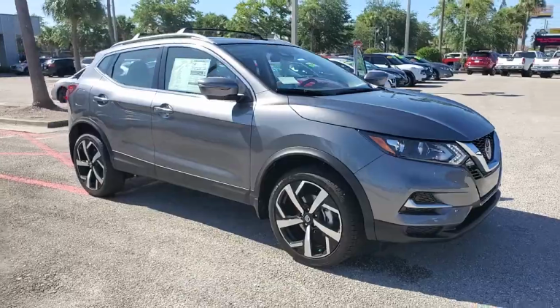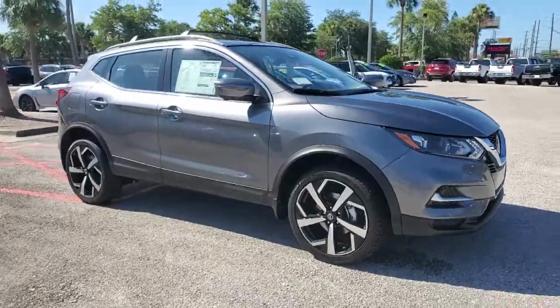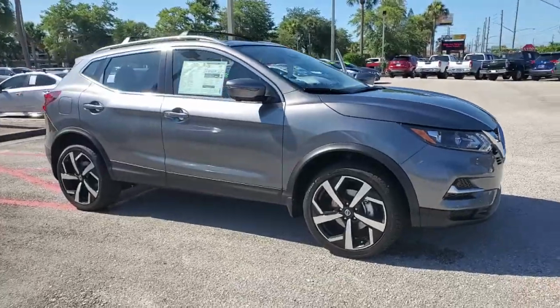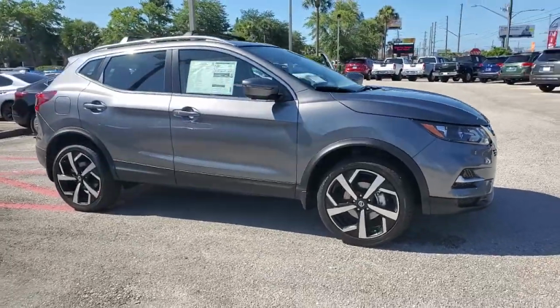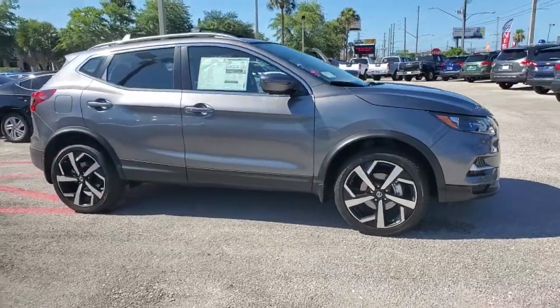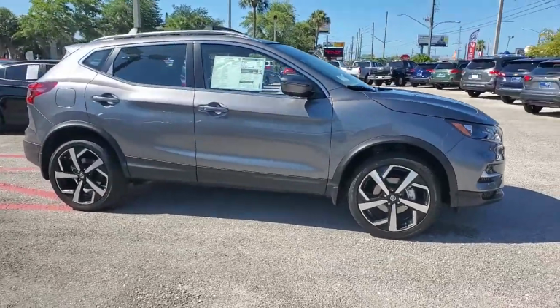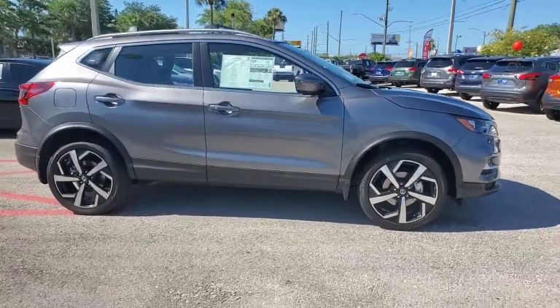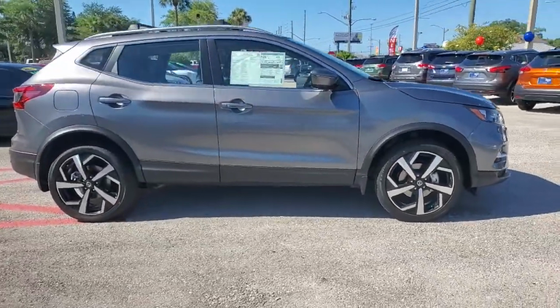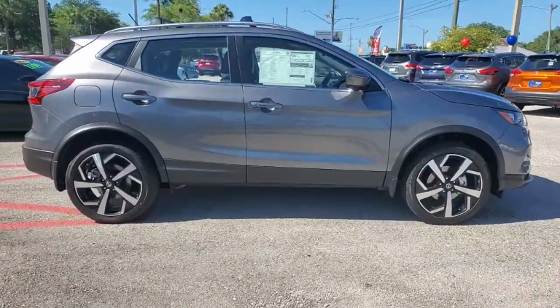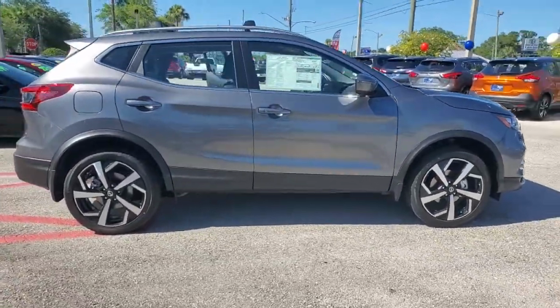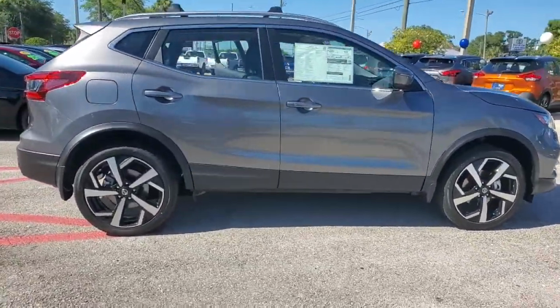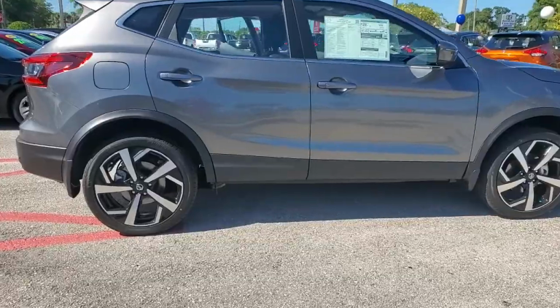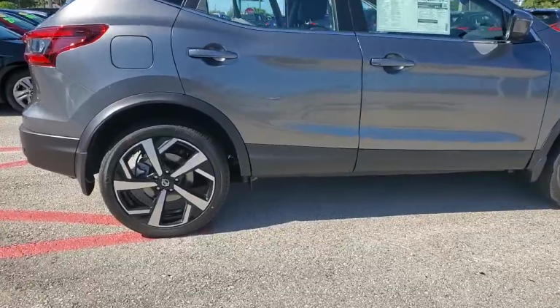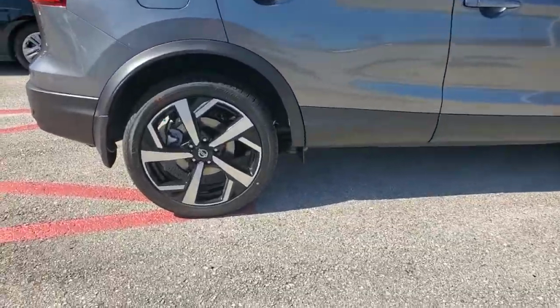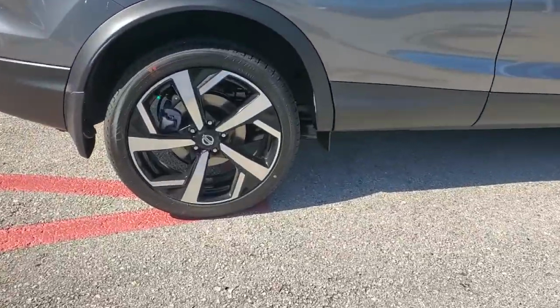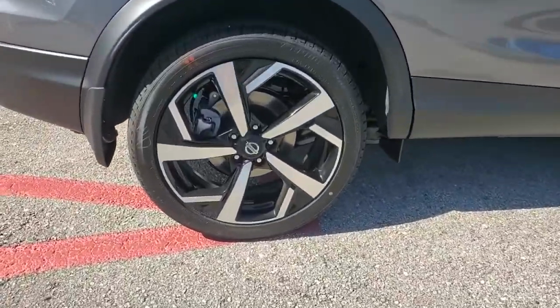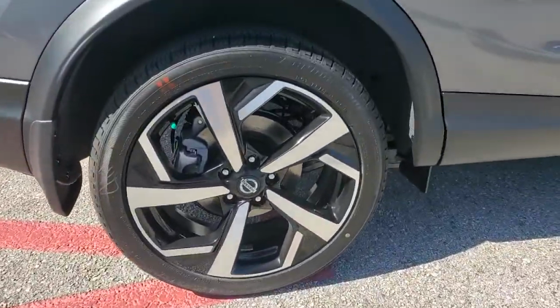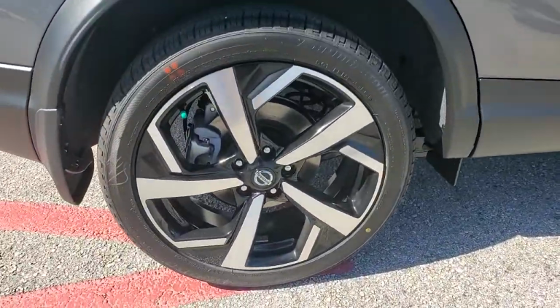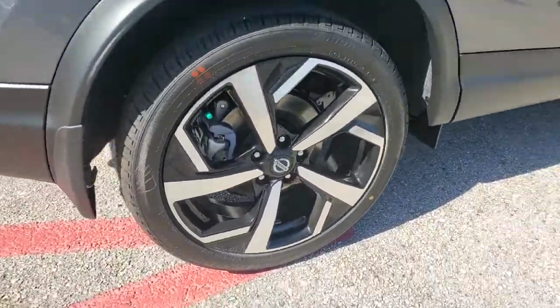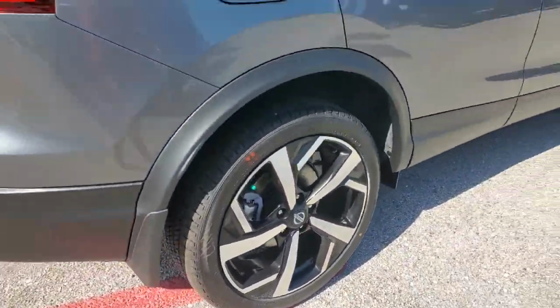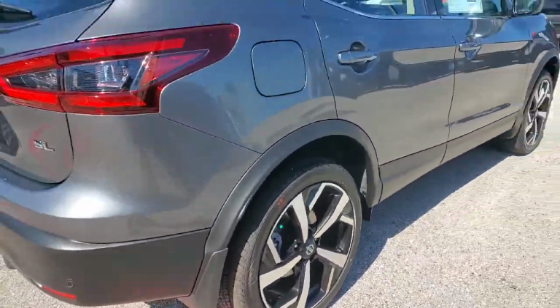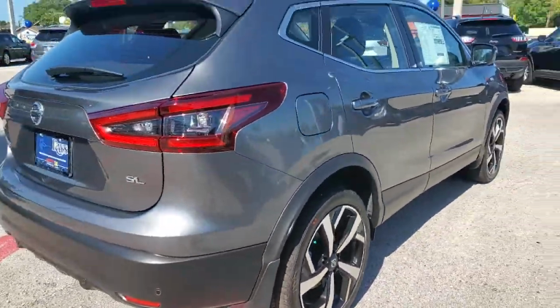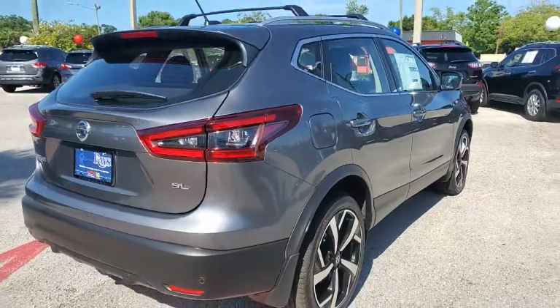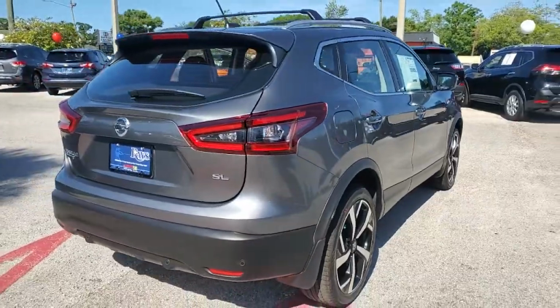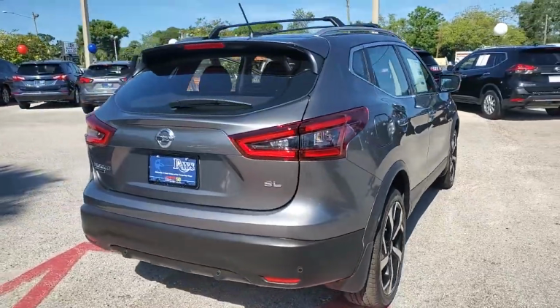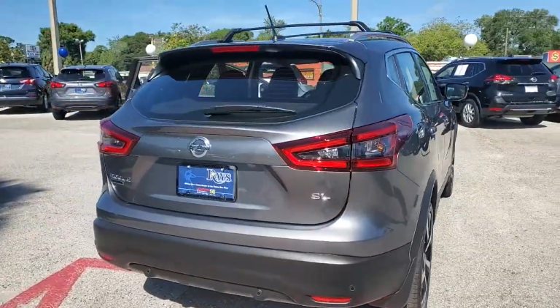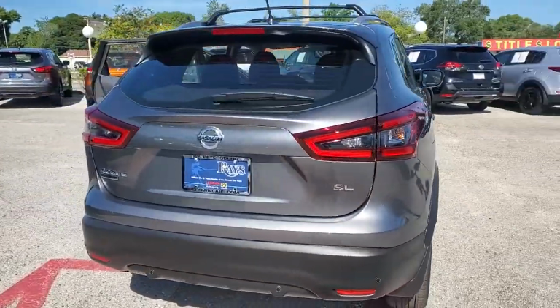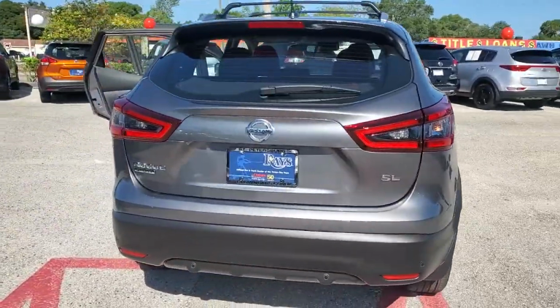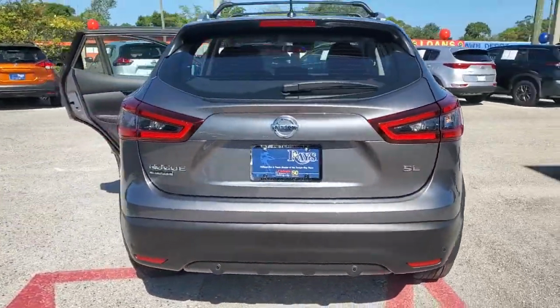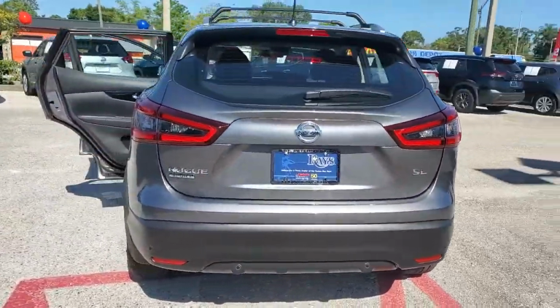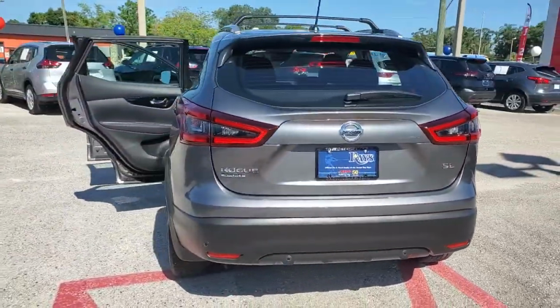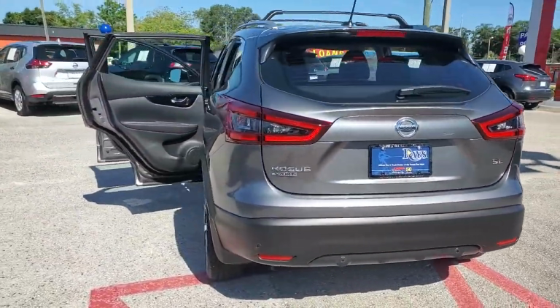Check out this 2021 Nissan Rogue Sport. Start planning your family road trips in this comfortable, well-equipped Rogue. This clever crossover offers plenty of space and thoughtful creature comforts to keep your crew relaxed and eager for adventure.